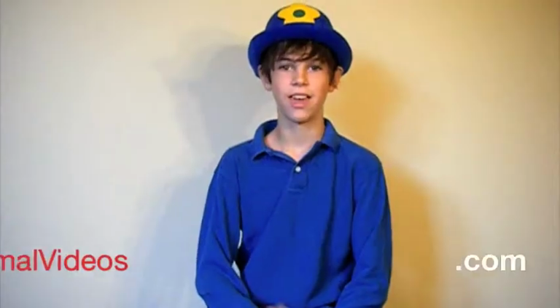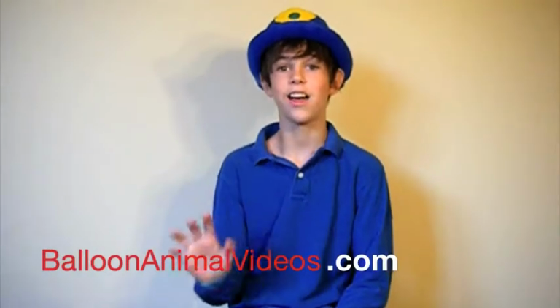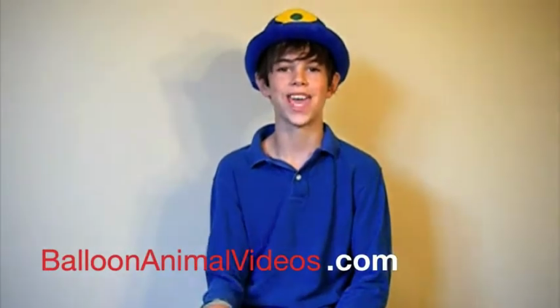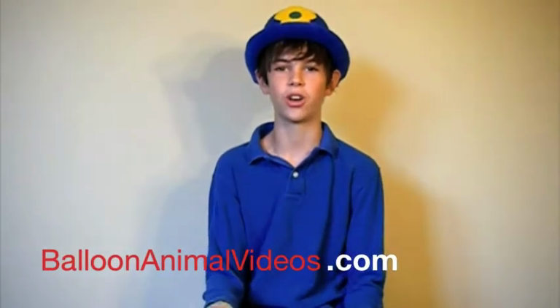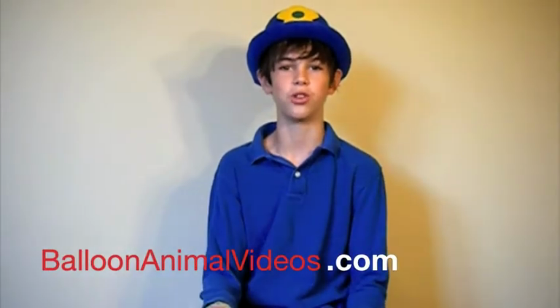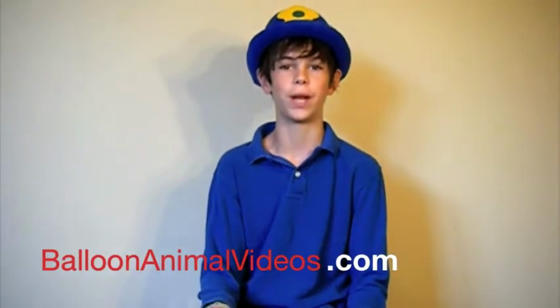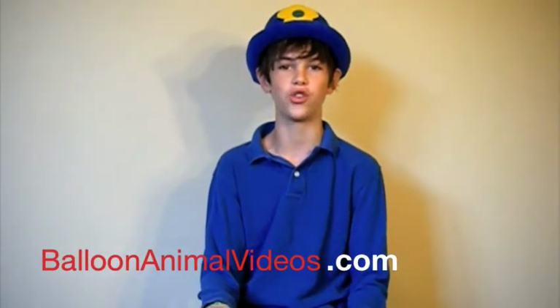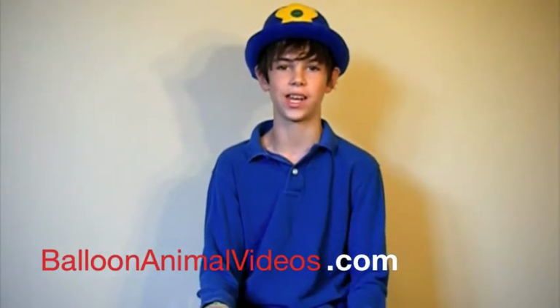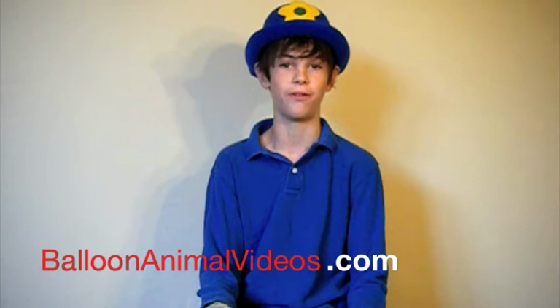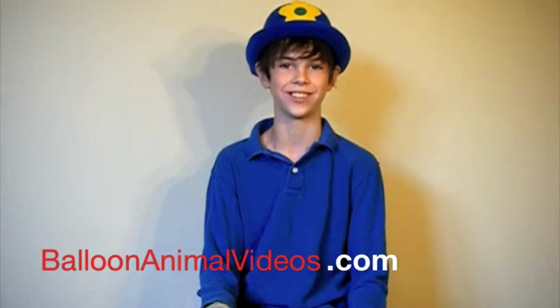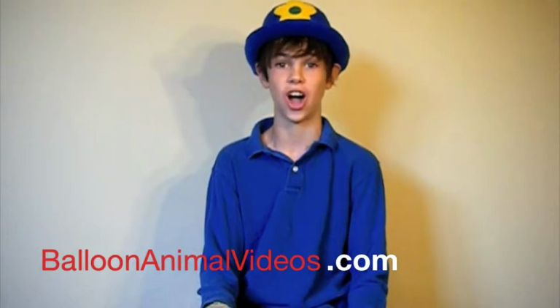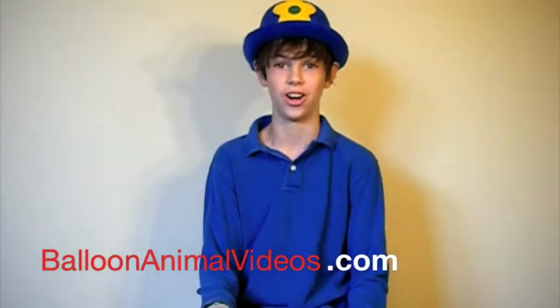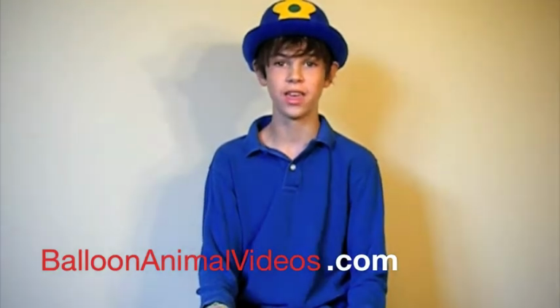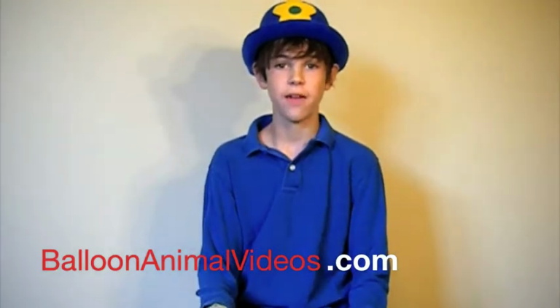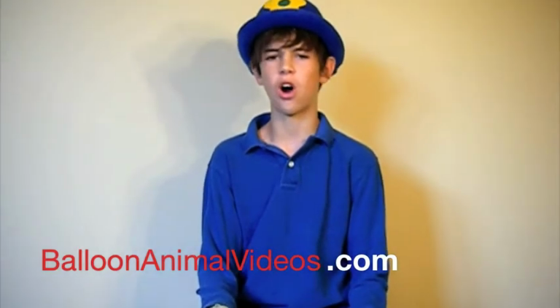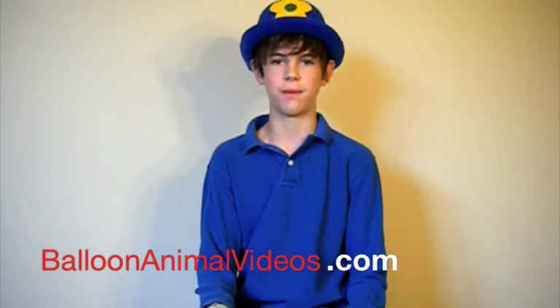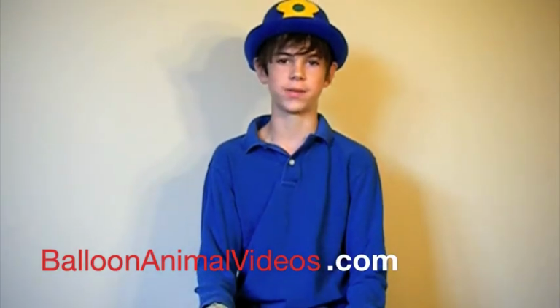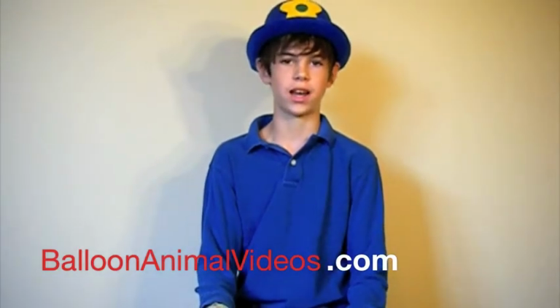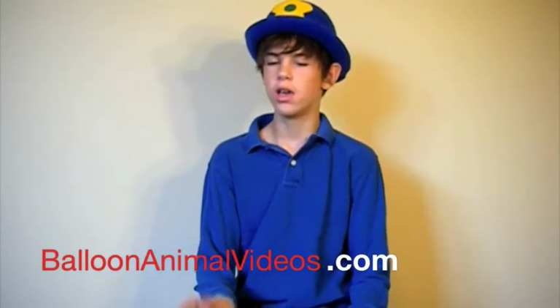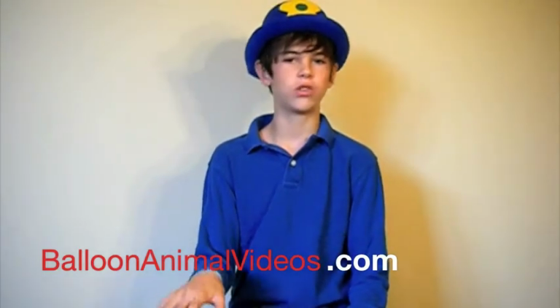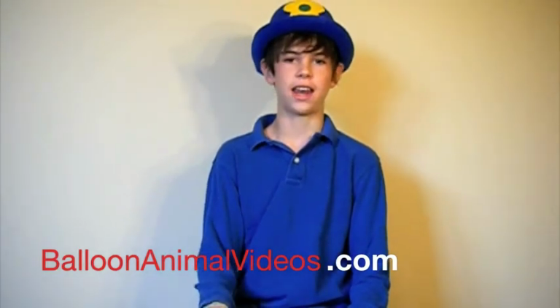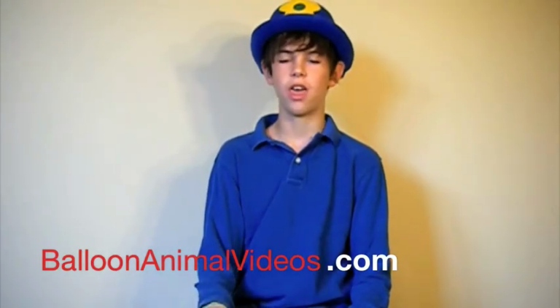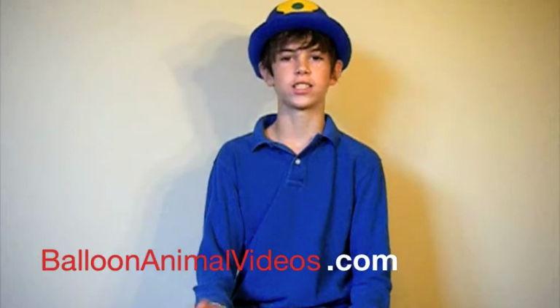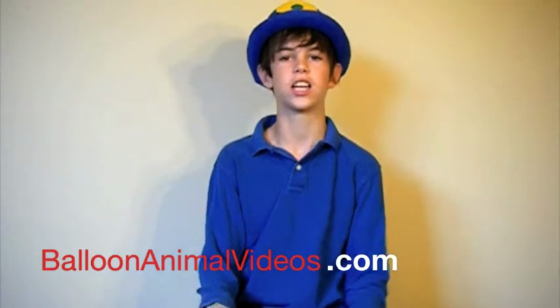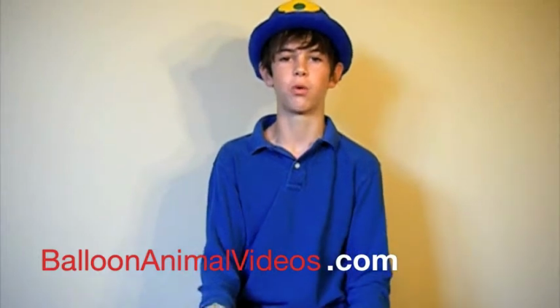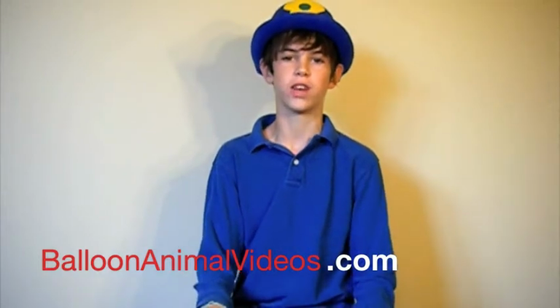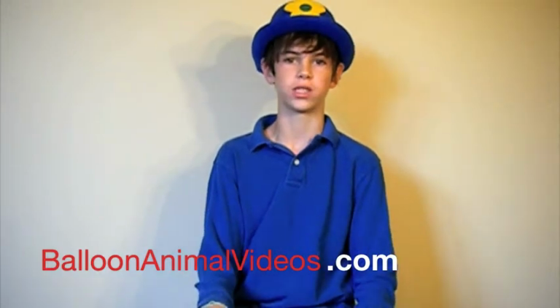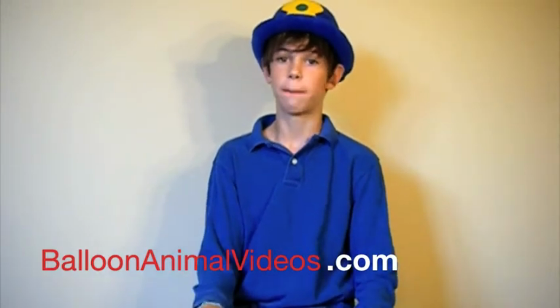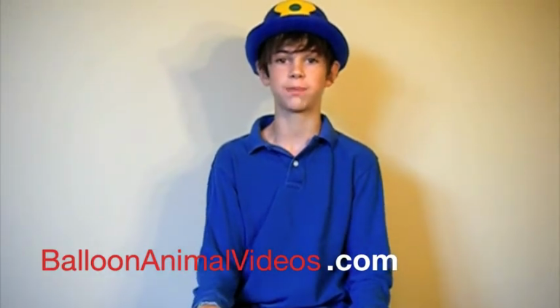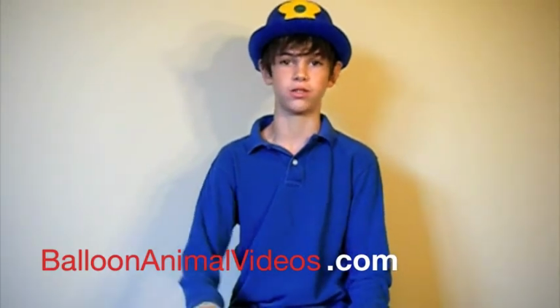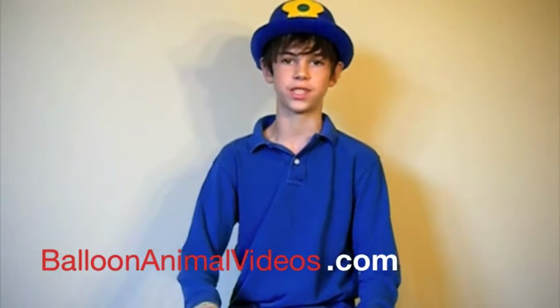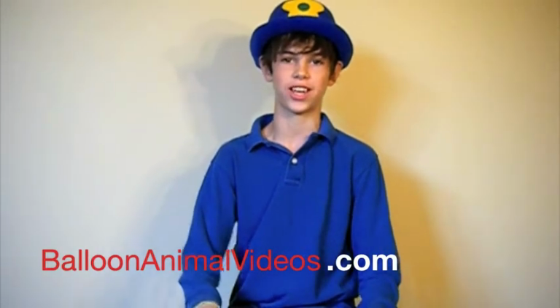Hello, and welcome to BalloonAnimalVideos.com. If you aren't at my website right now, go check it out. There's tons more videos plus balloon tips and tricks.